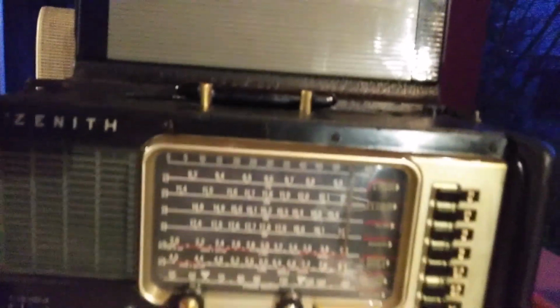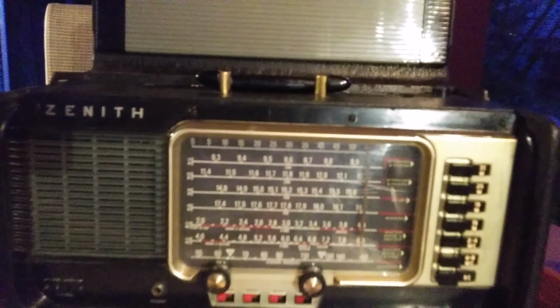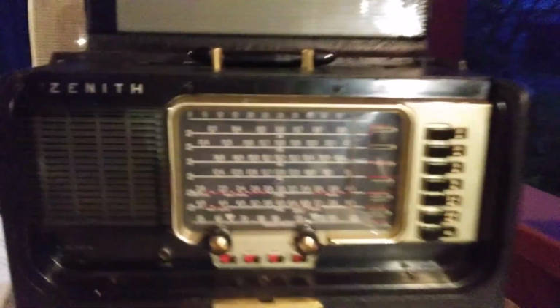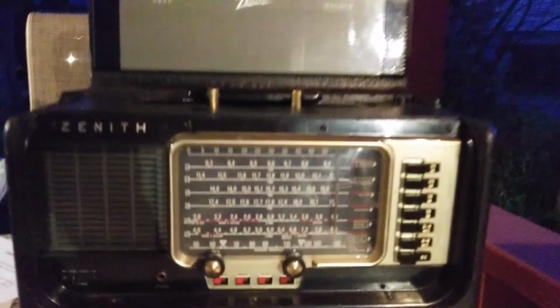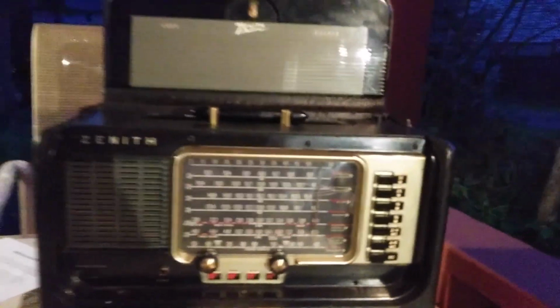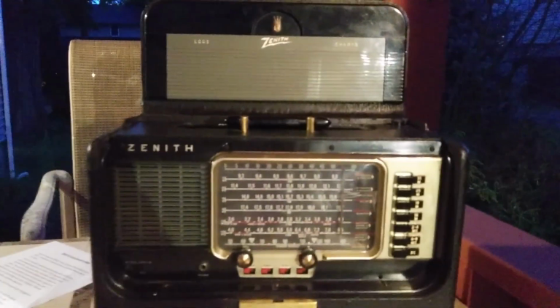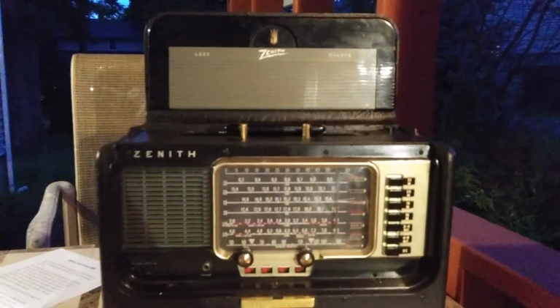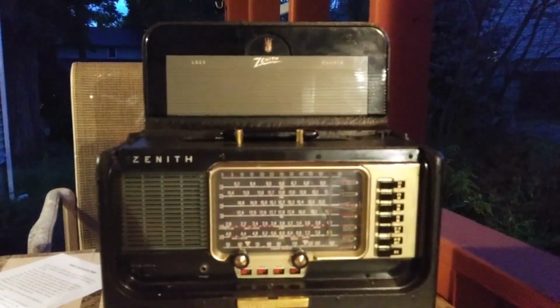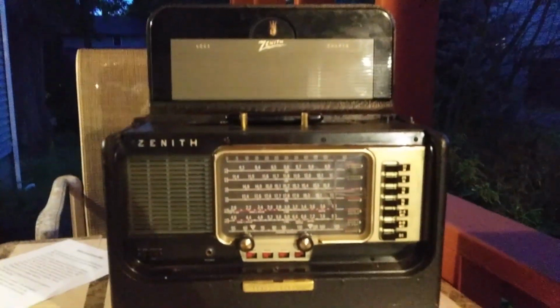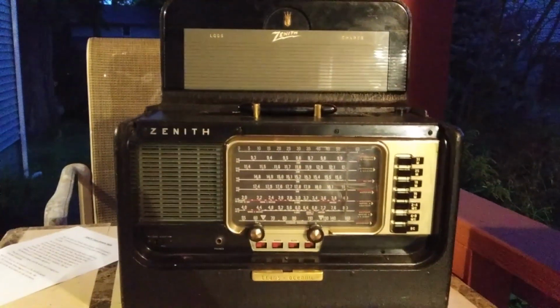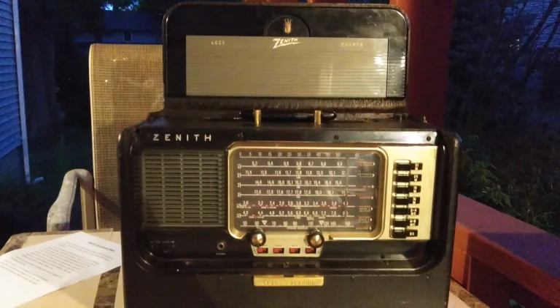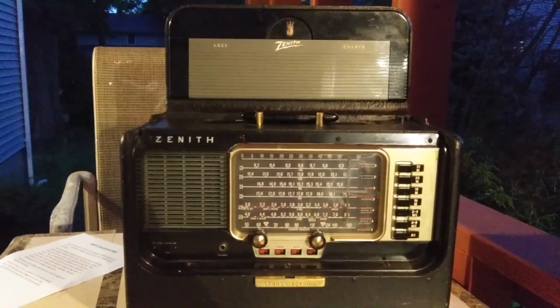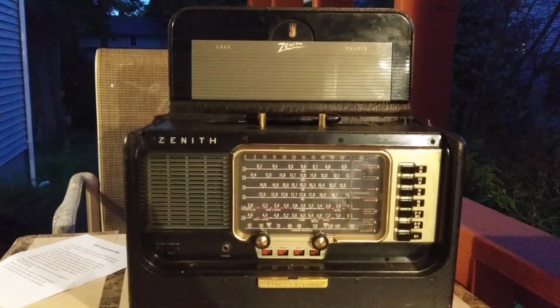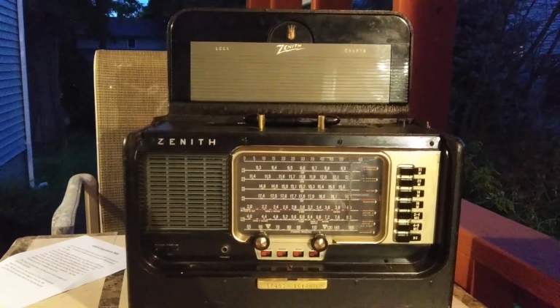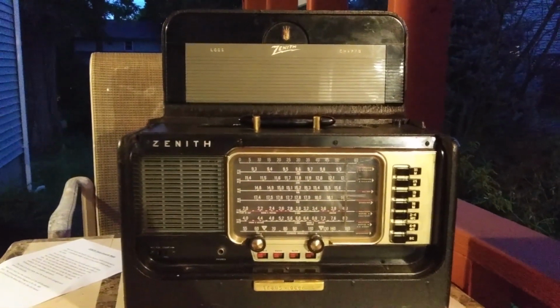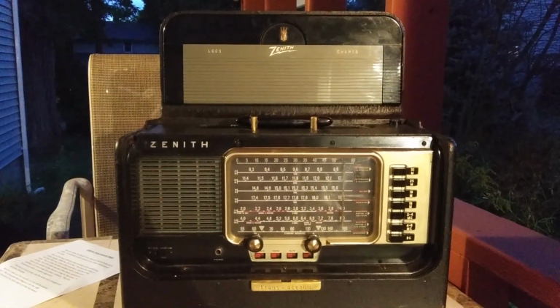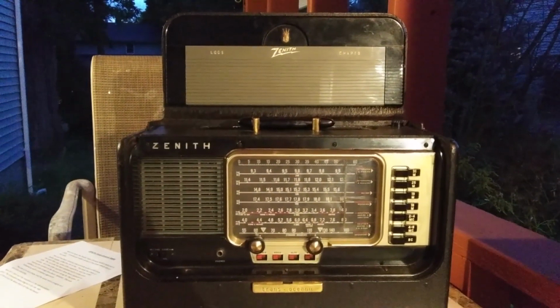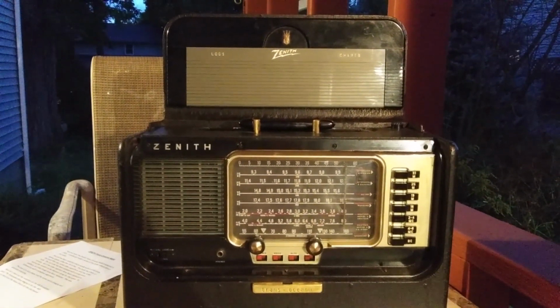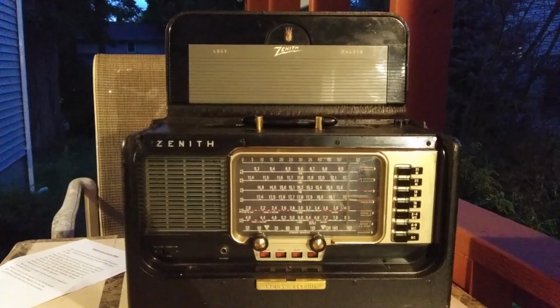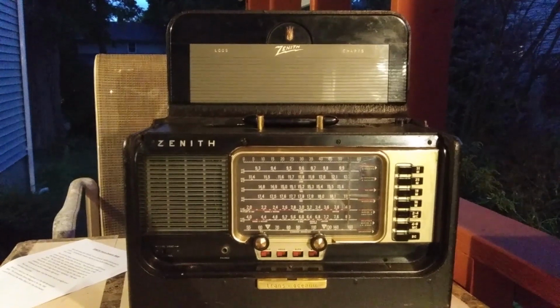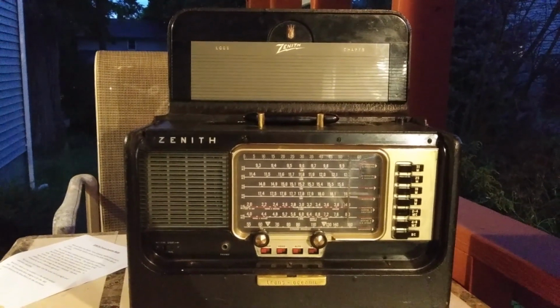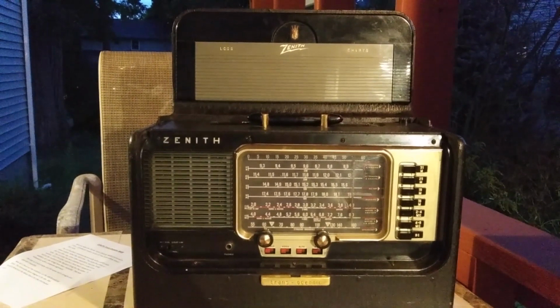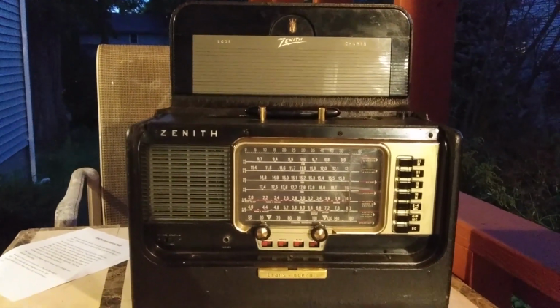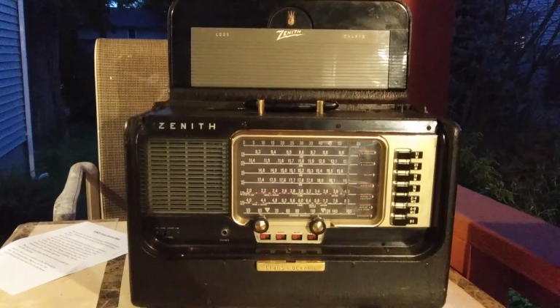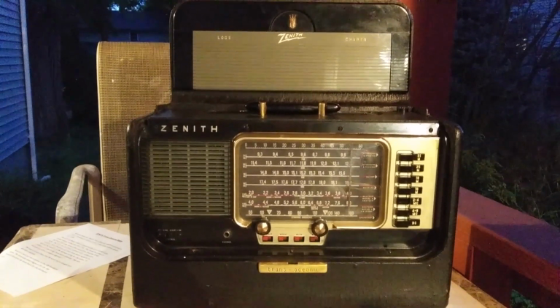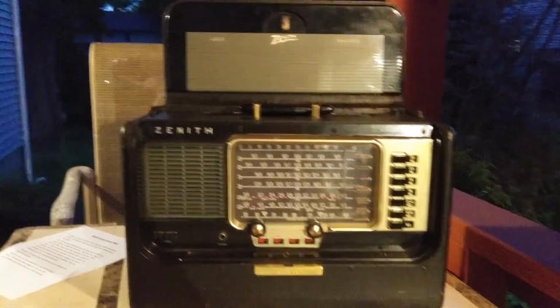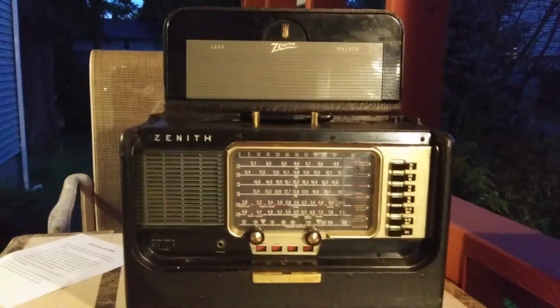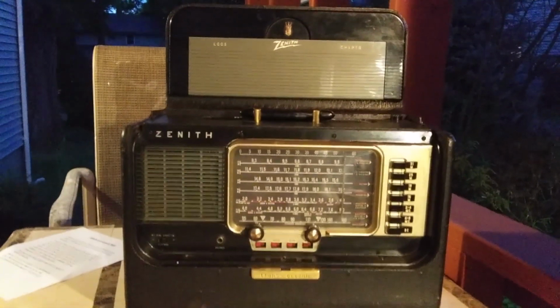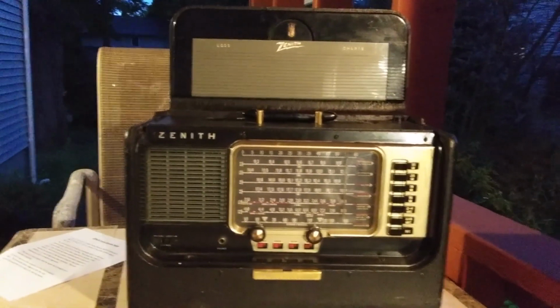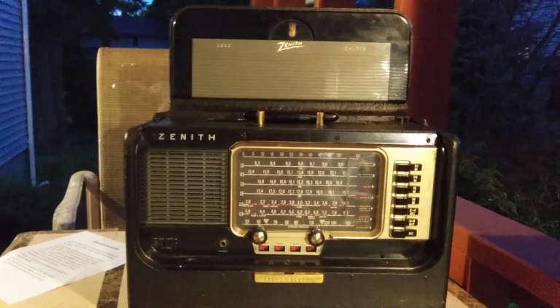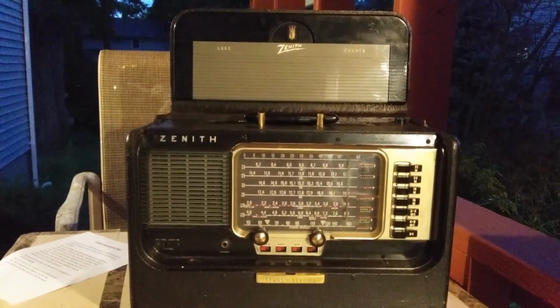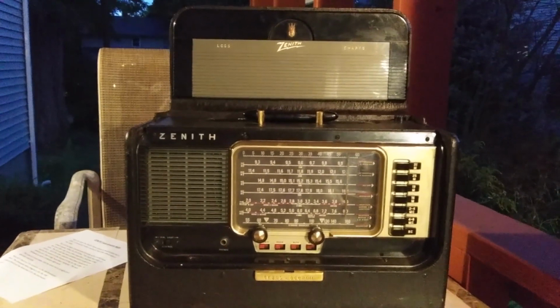That is the Zenith Transoceanic R600 from 1955, all nicely restored. Thank you.